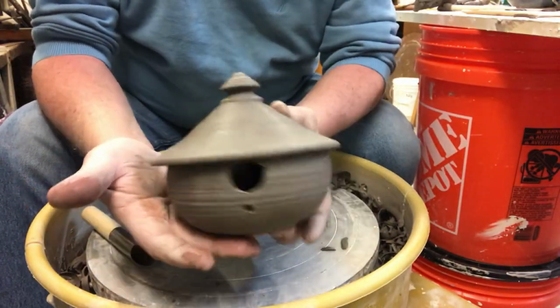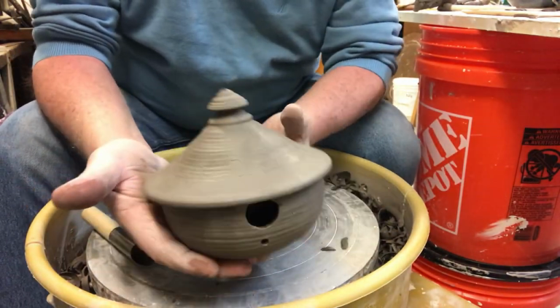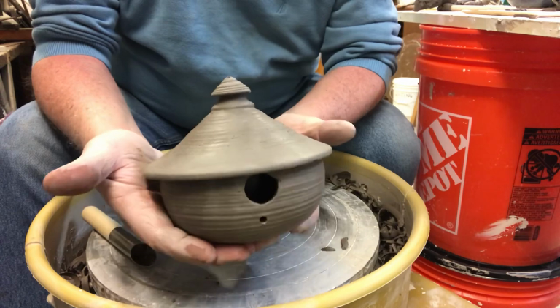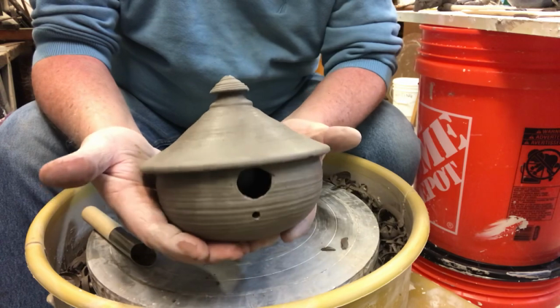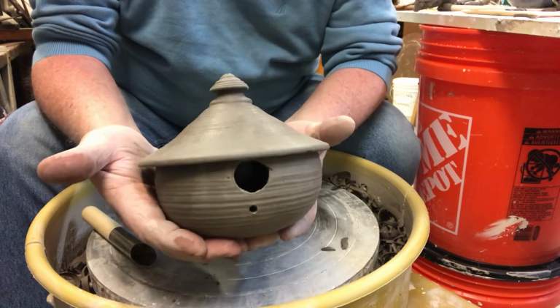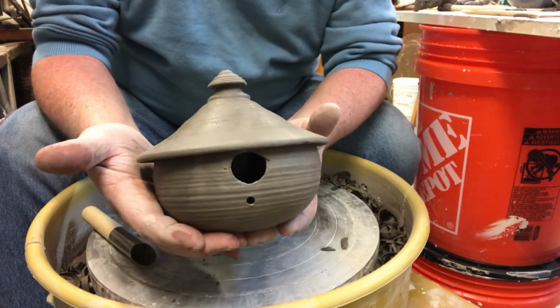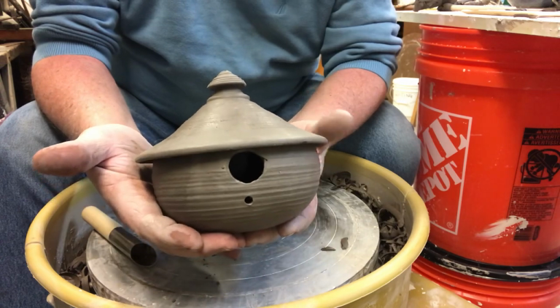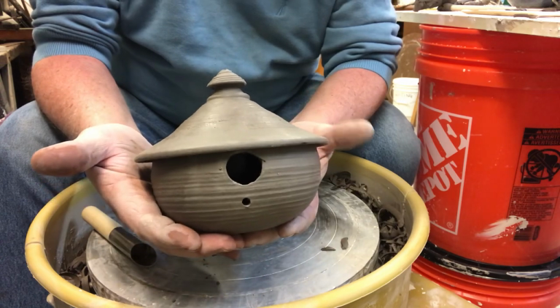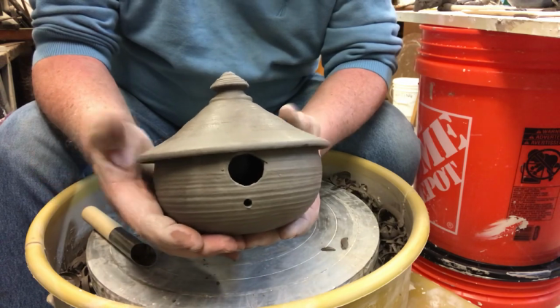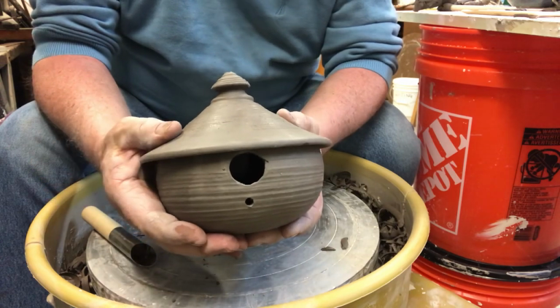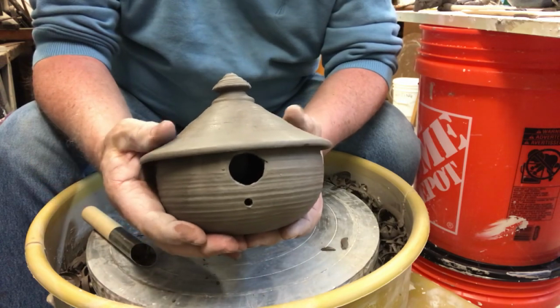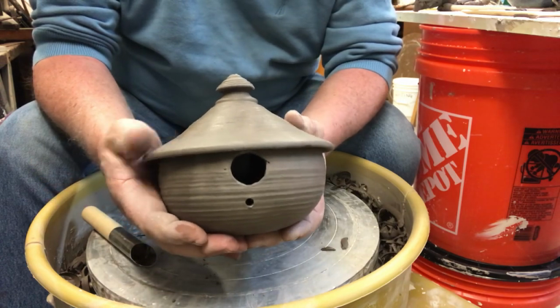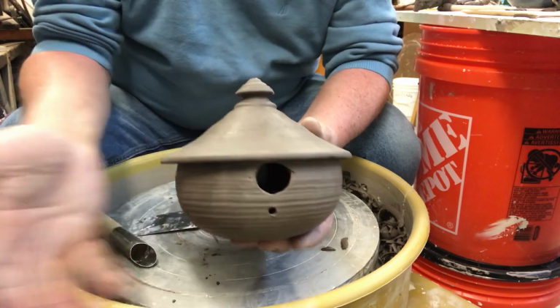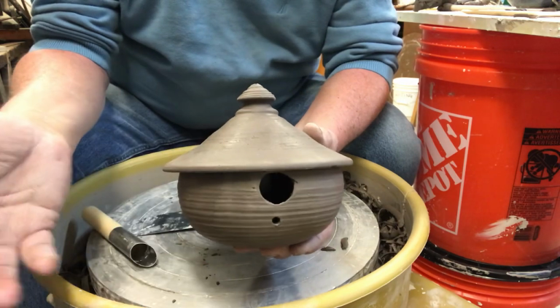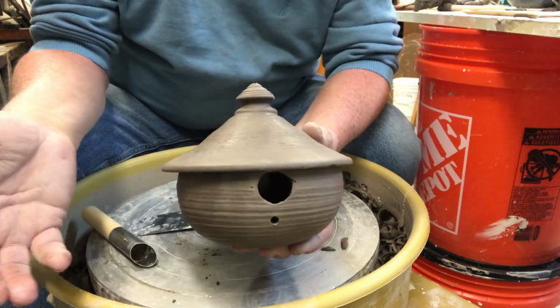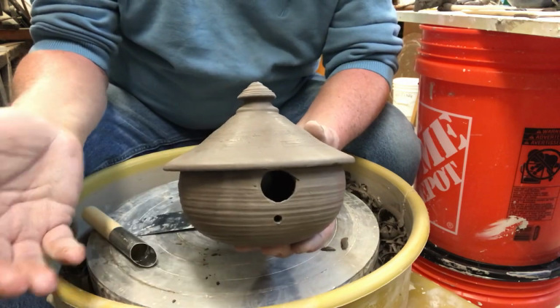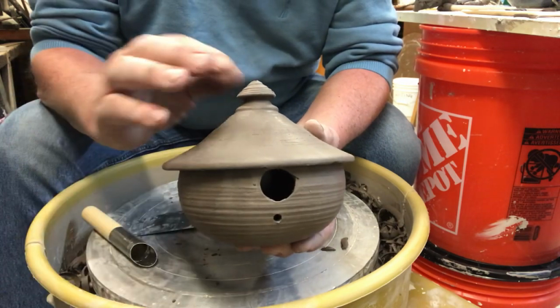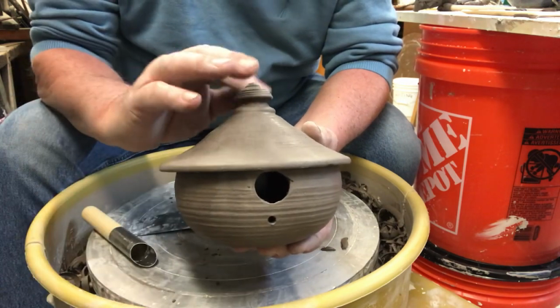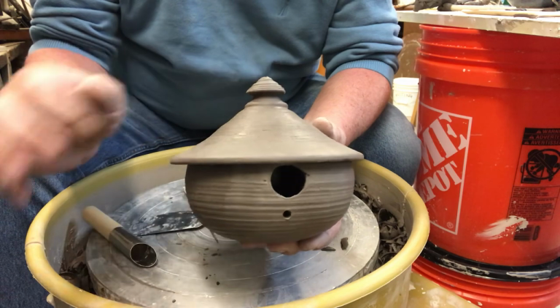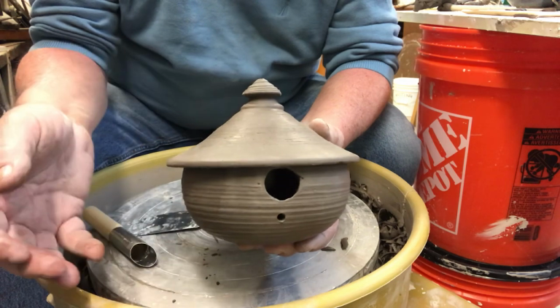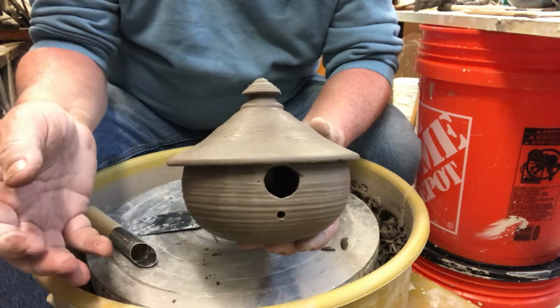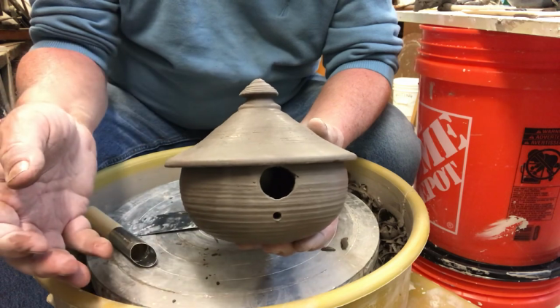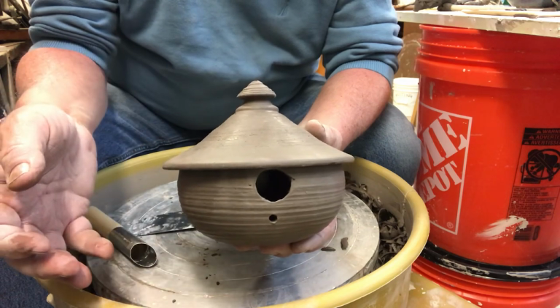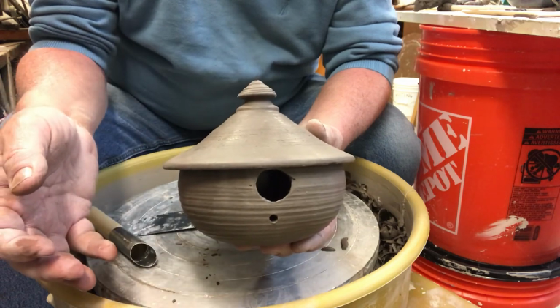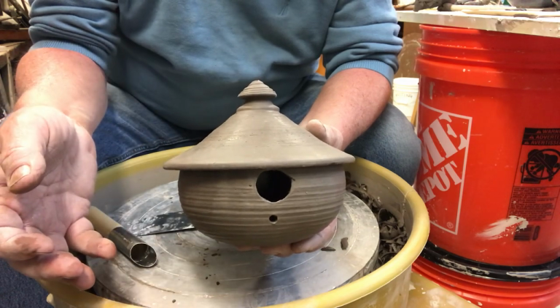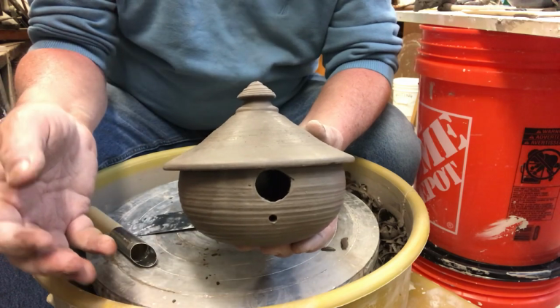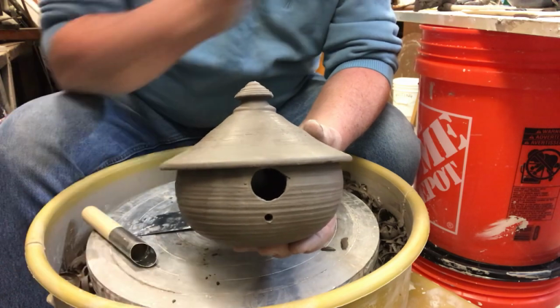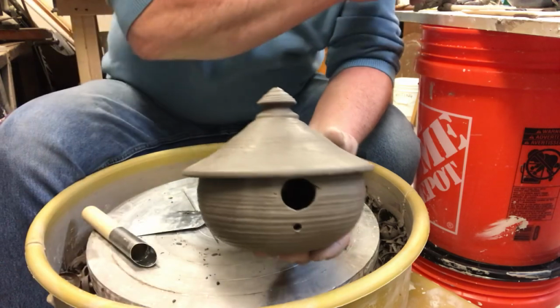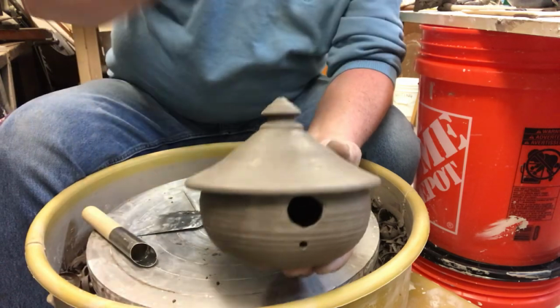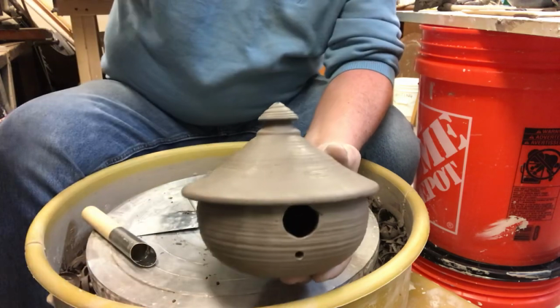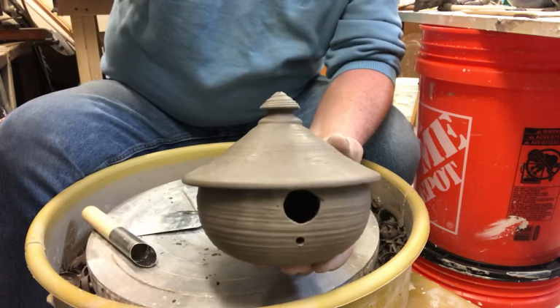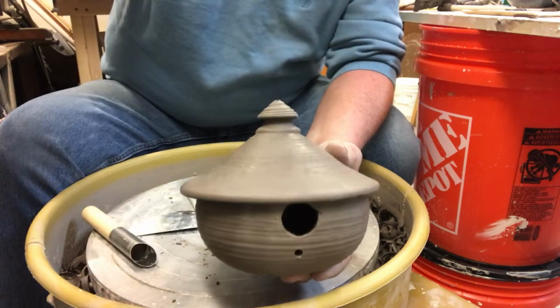There's a finished birdhouse ready to dry for a couple of days, and then we'll get it fired. Alright, have a good day everyone.